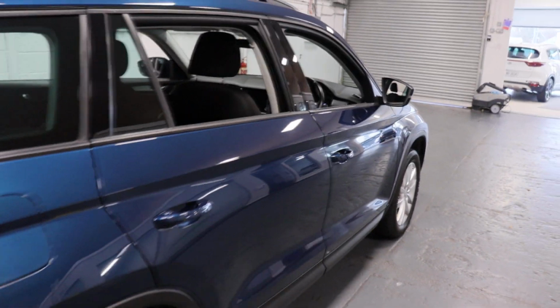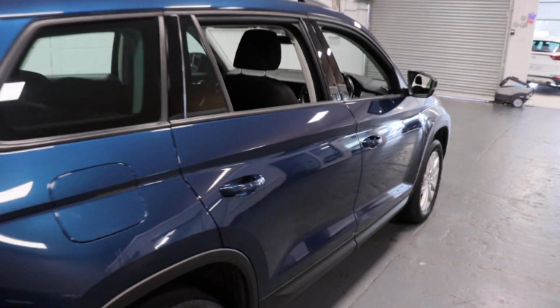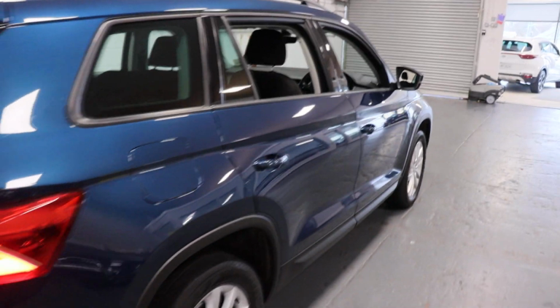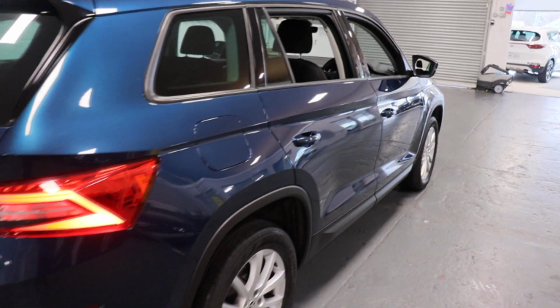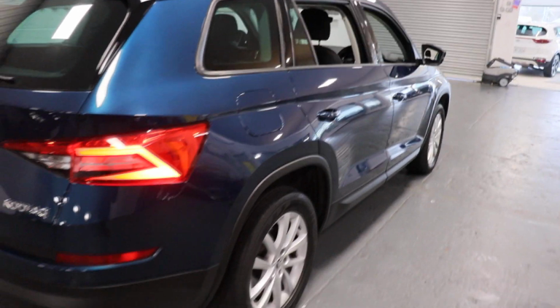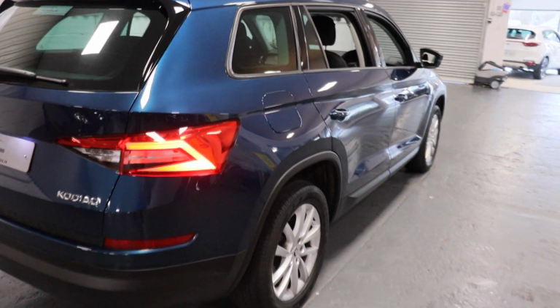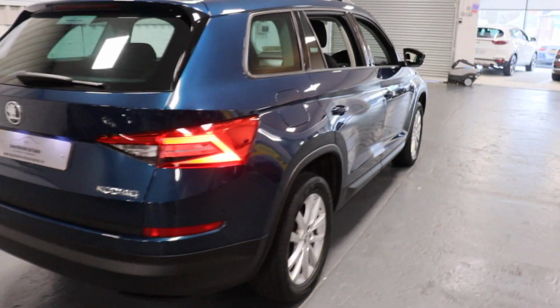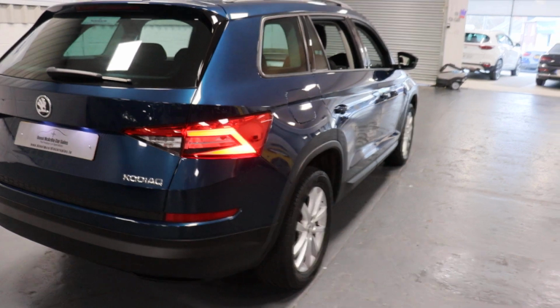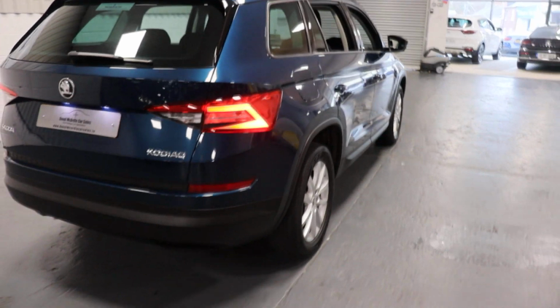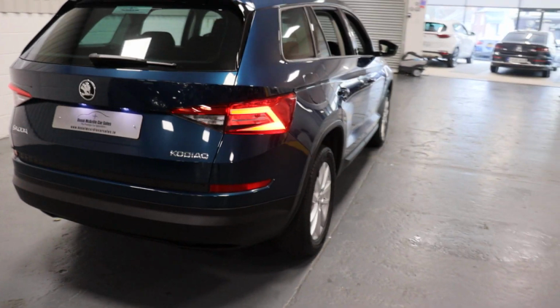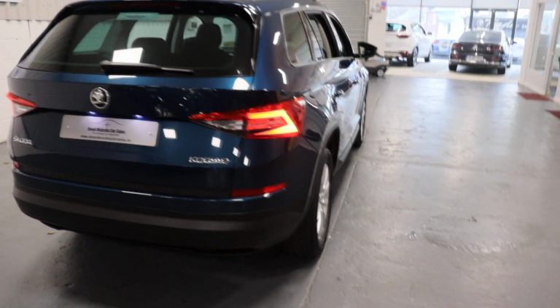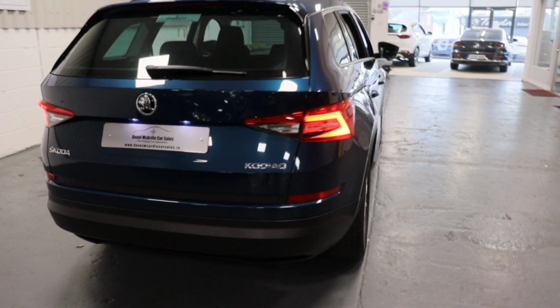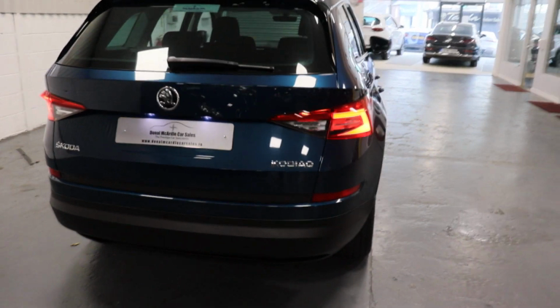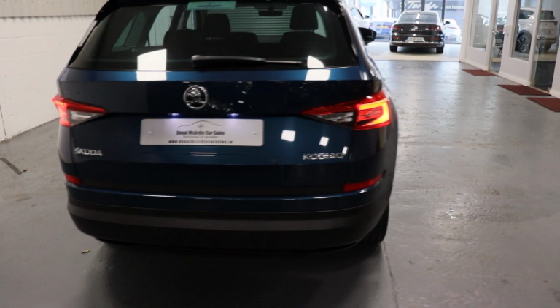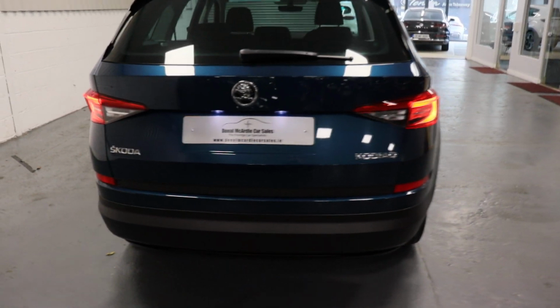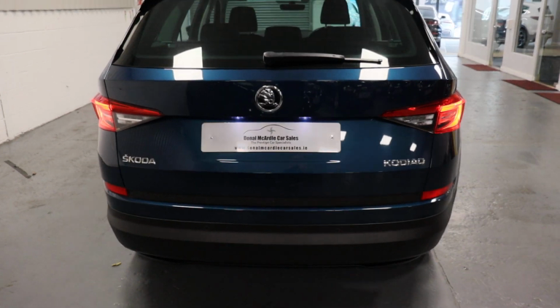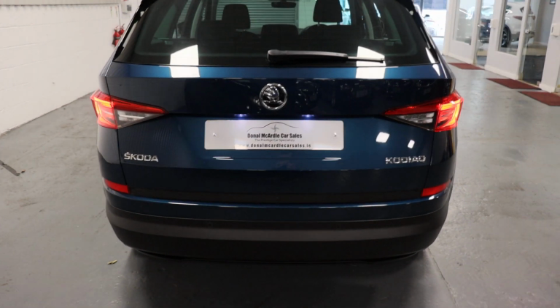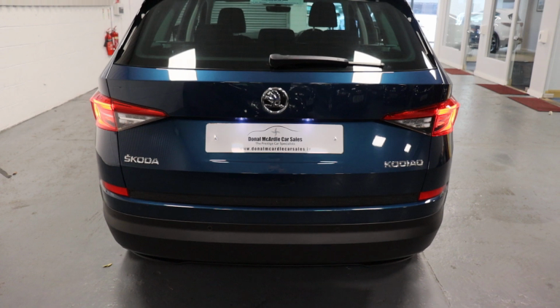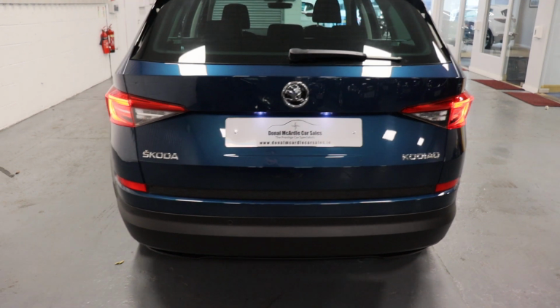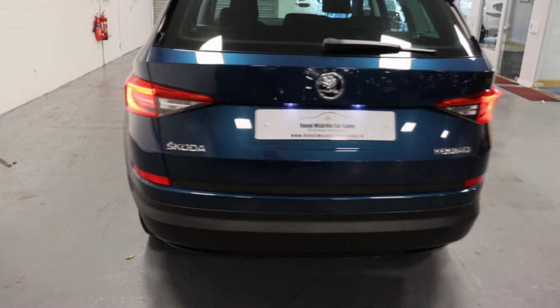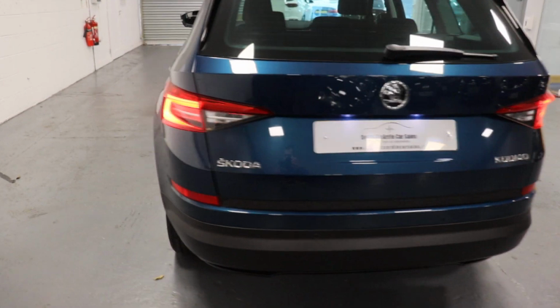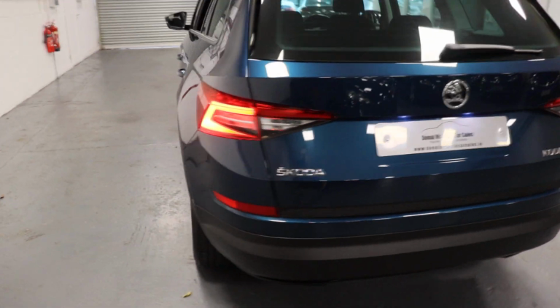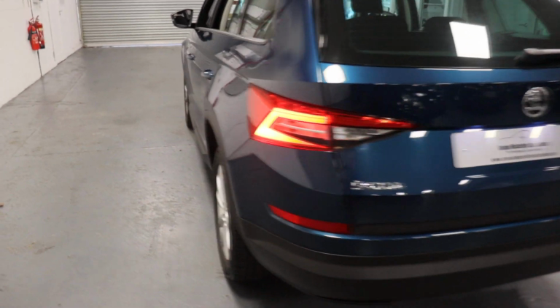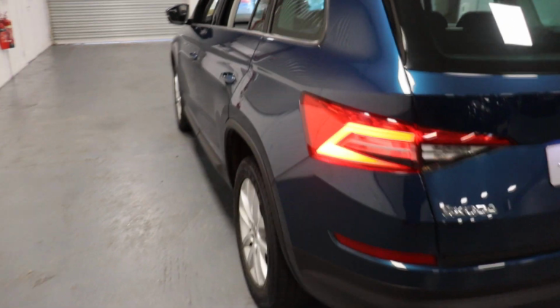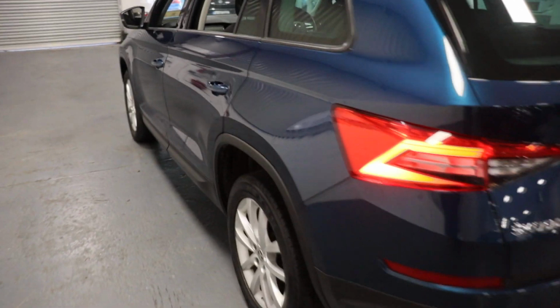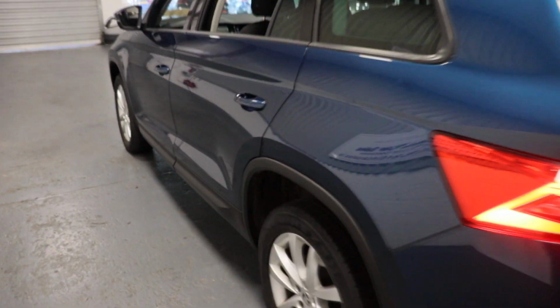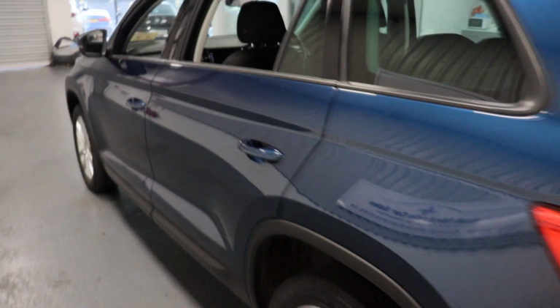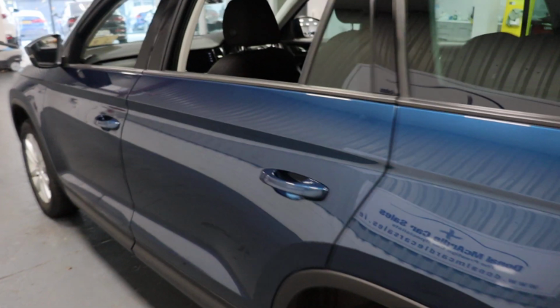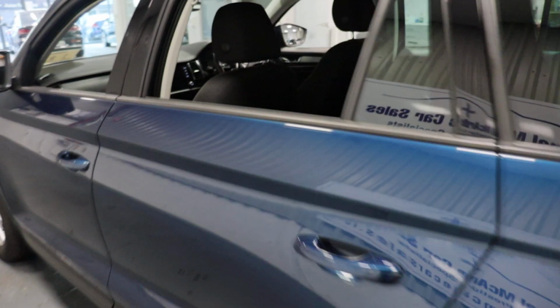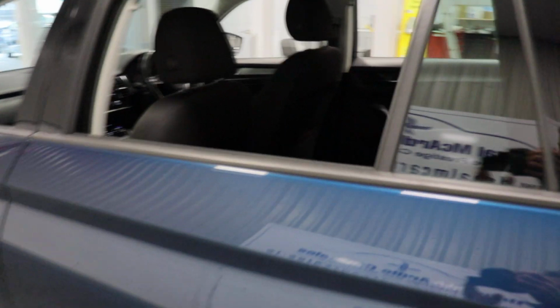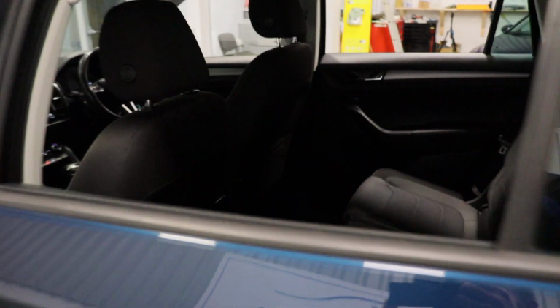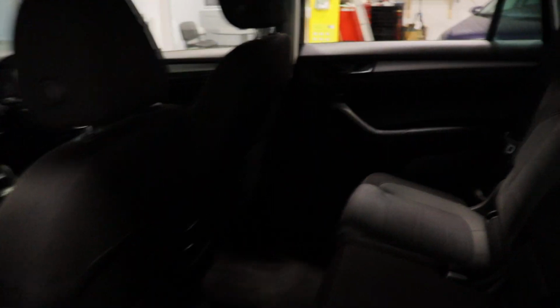Very, very nice car, this. This is the first one we've had in stock. Absolutely stunning — it's an SE one, this. Very nice spec.